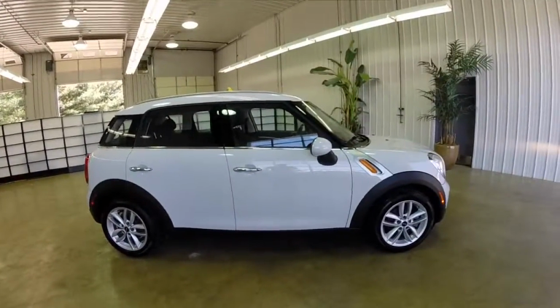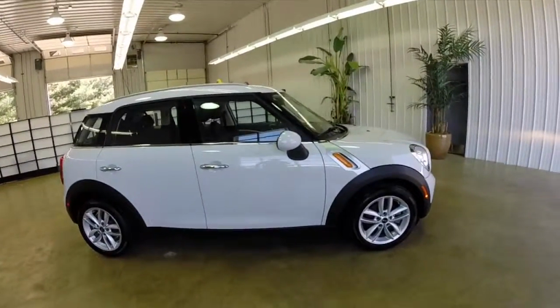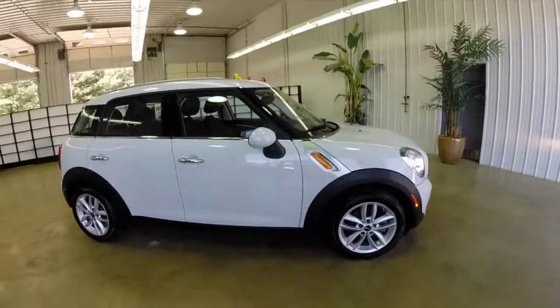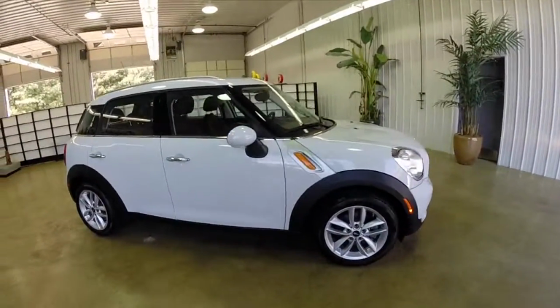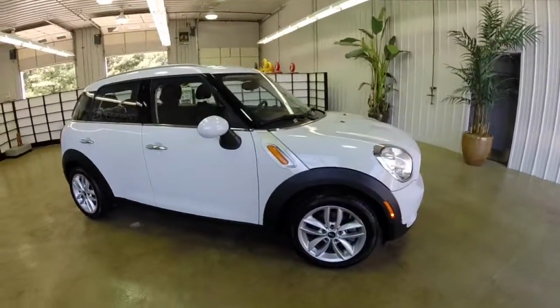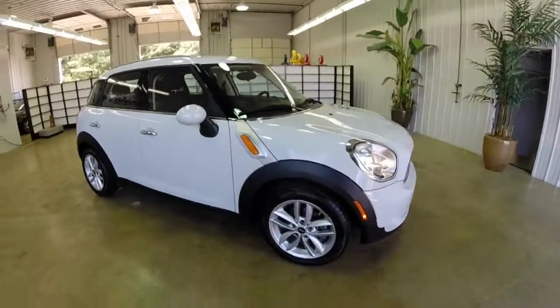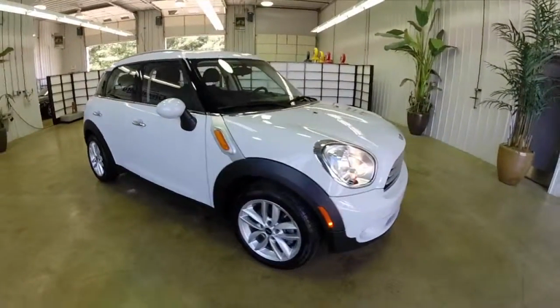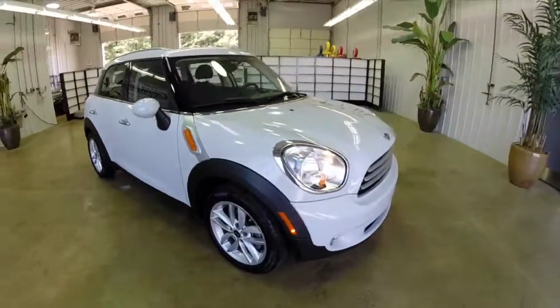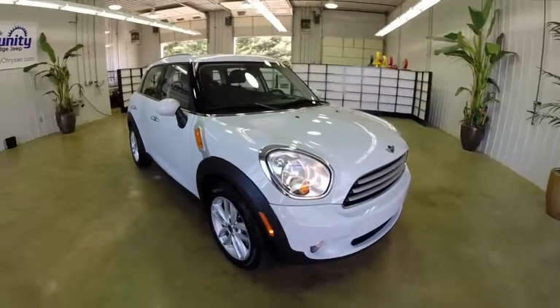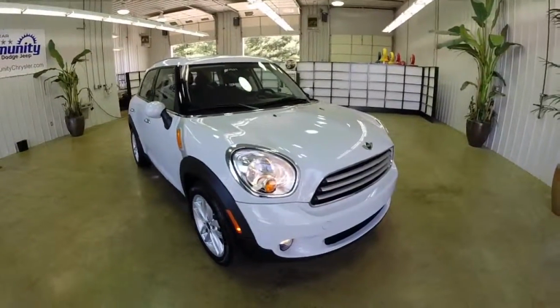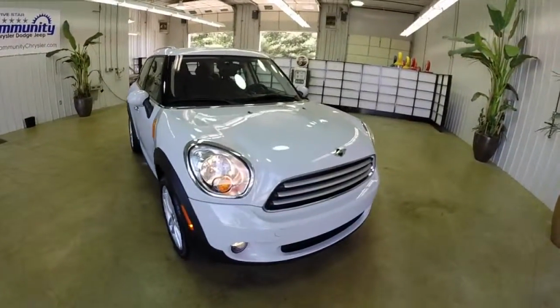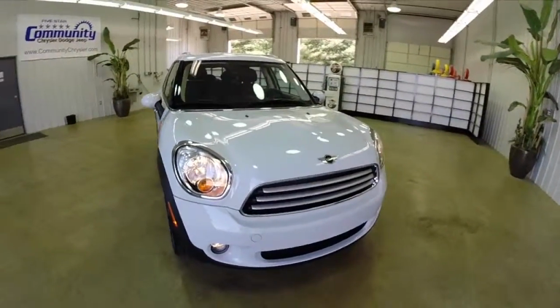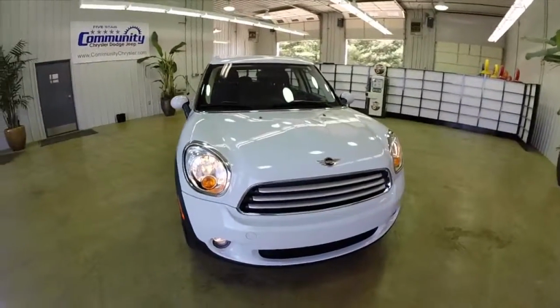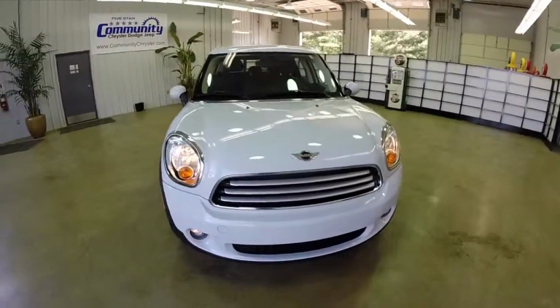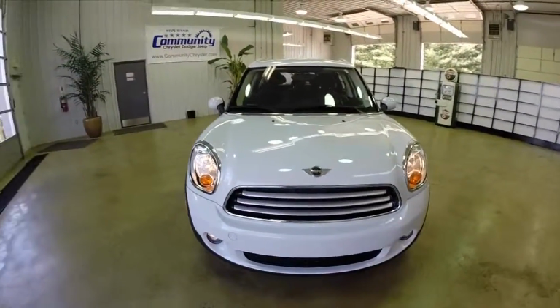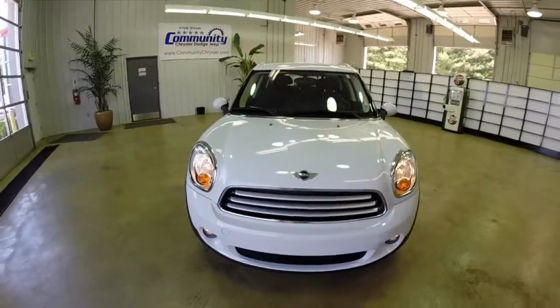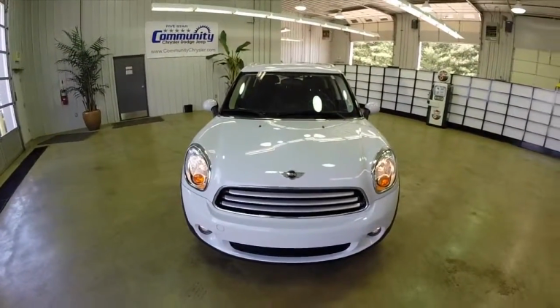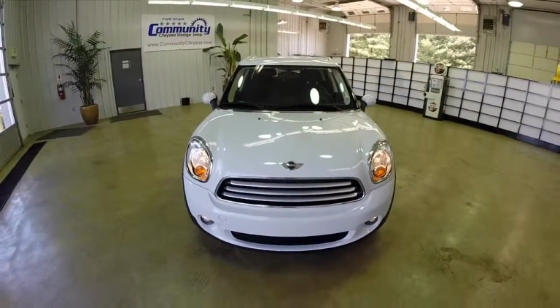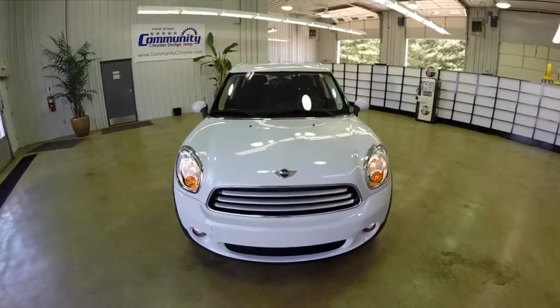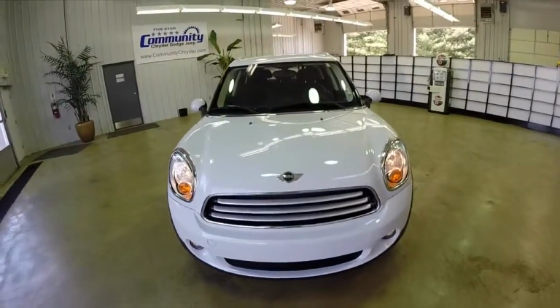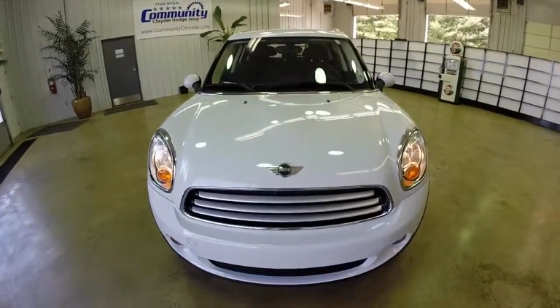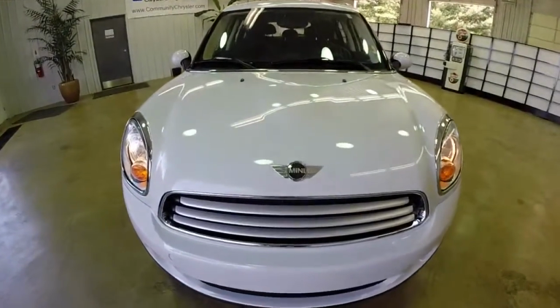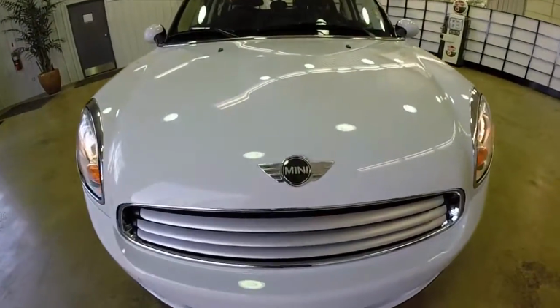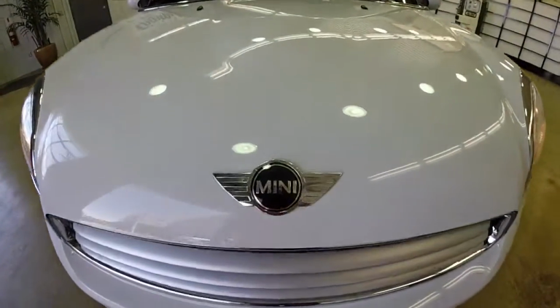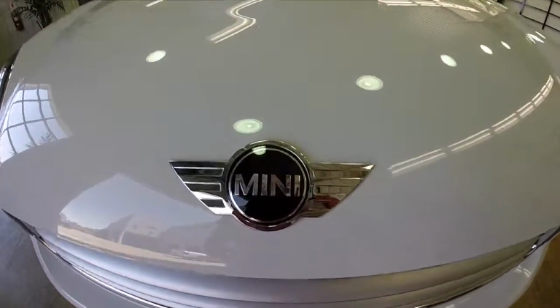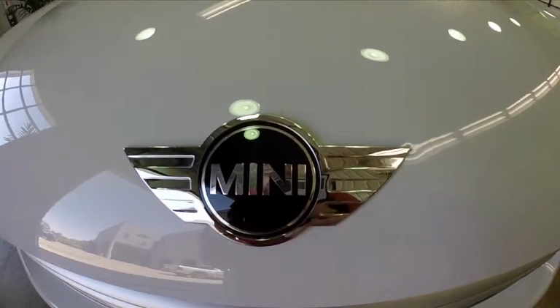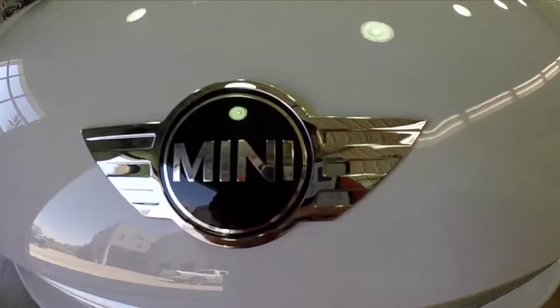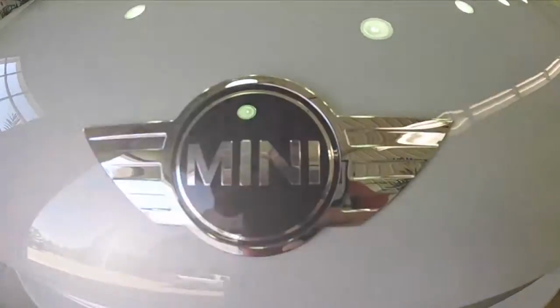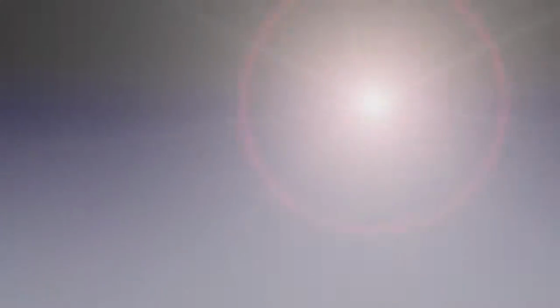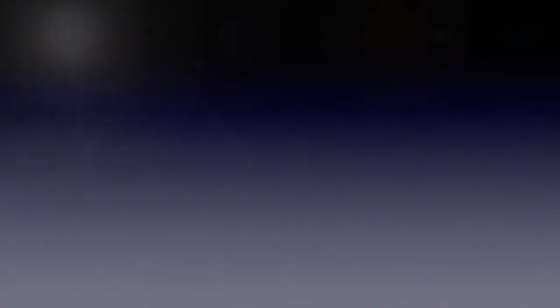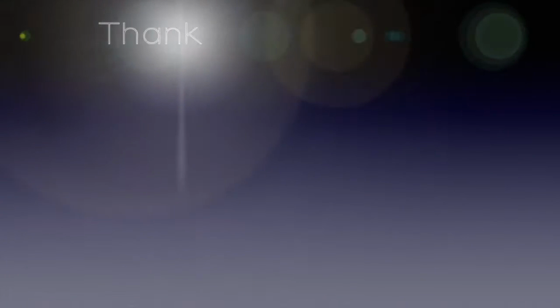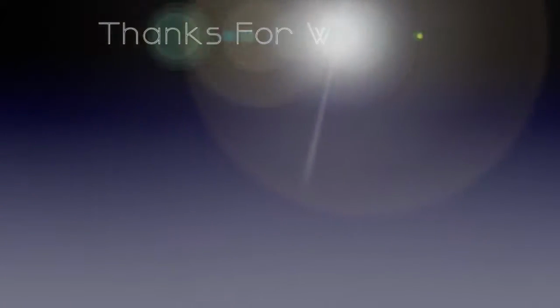This does conclude our quick look at this 2012 Mini Cooper Countryman. If you have any questions or would like to see this vehicle, please contact our showroom — our friendly sales staff would be more than happy to answer any questions you may have. And as always, thanks for watching. See you next time.